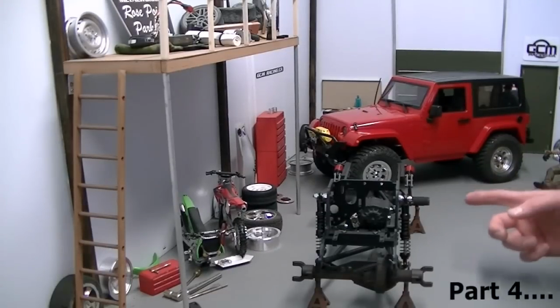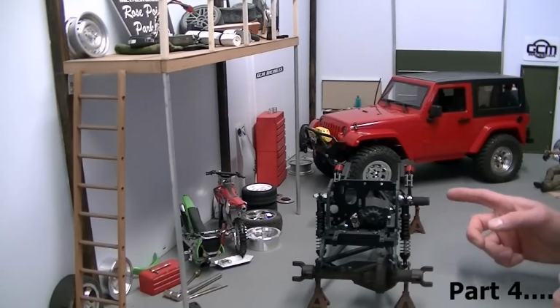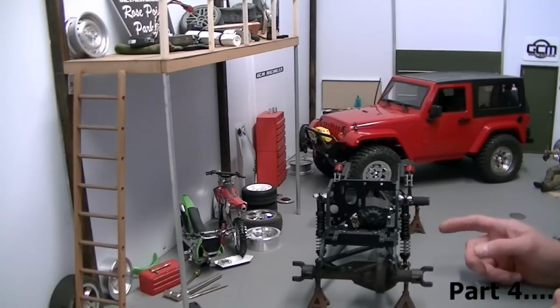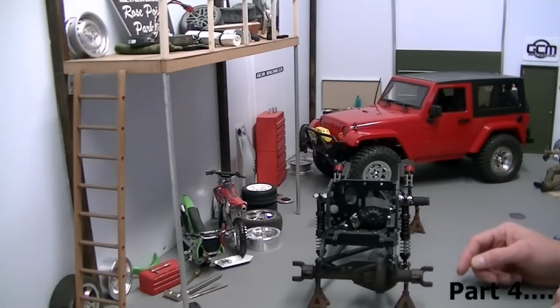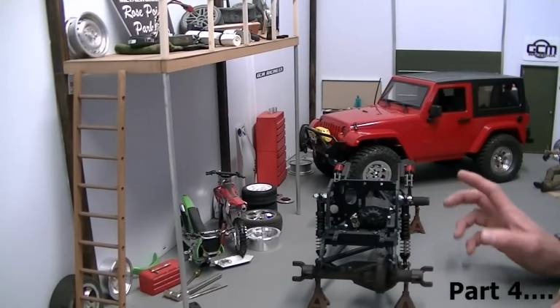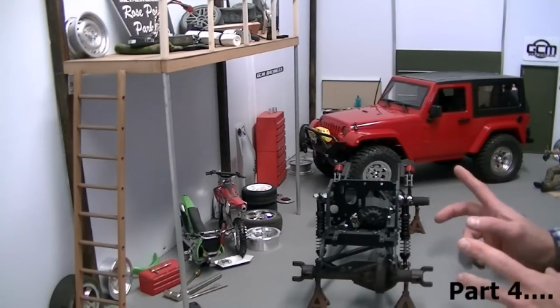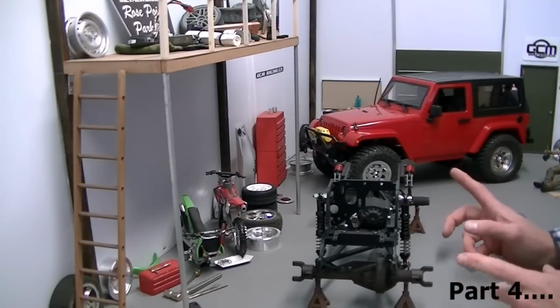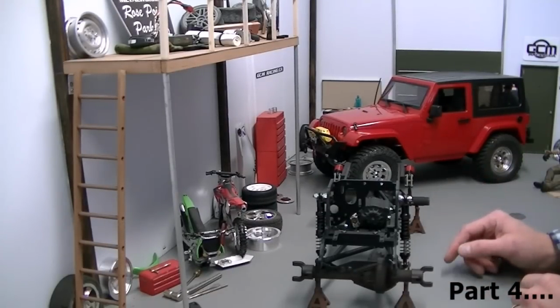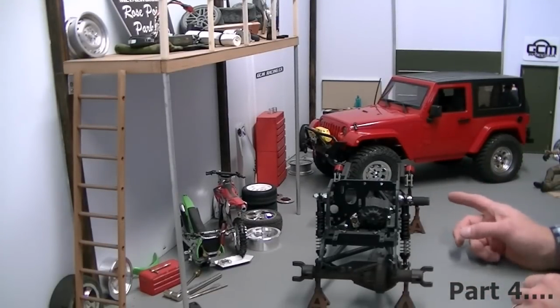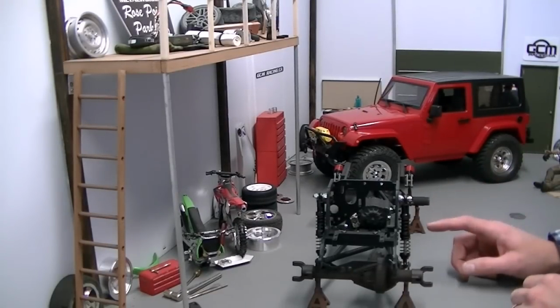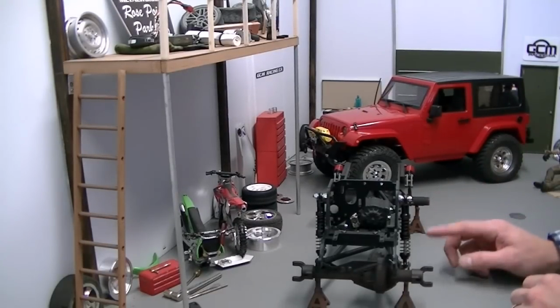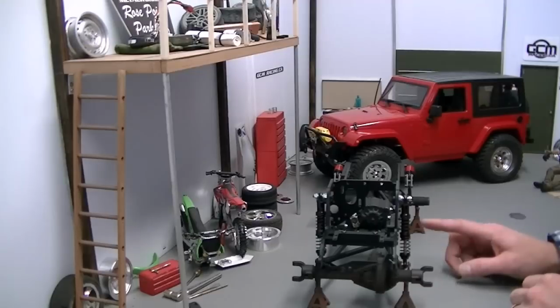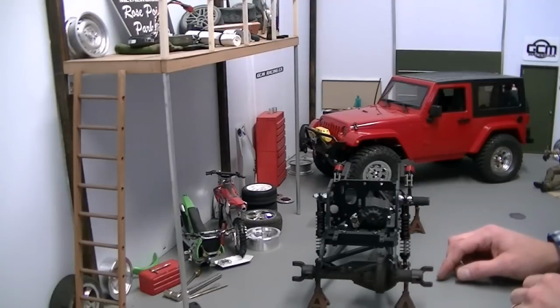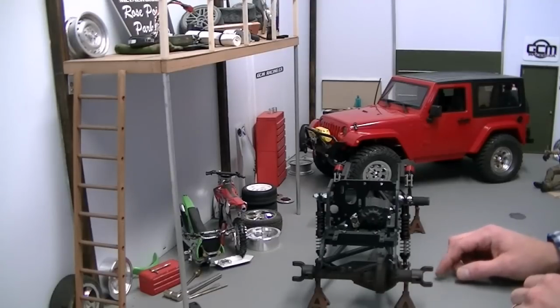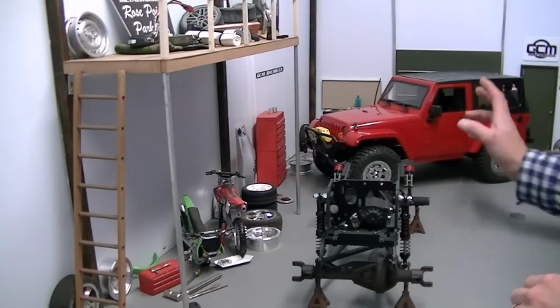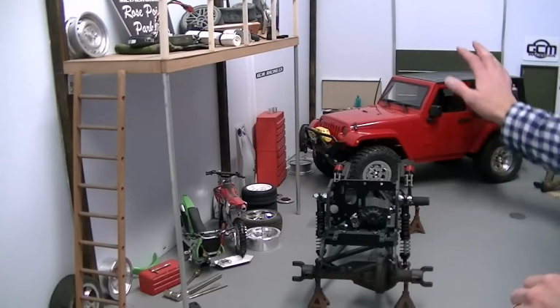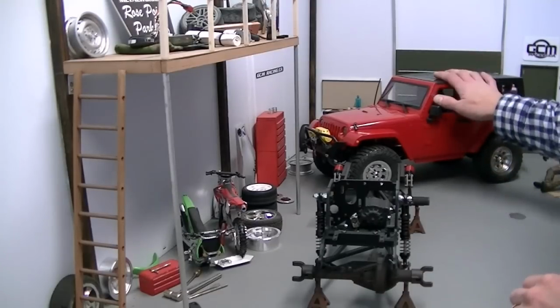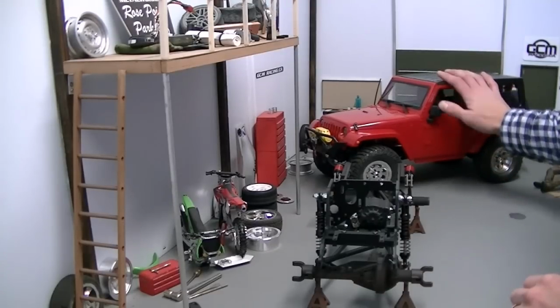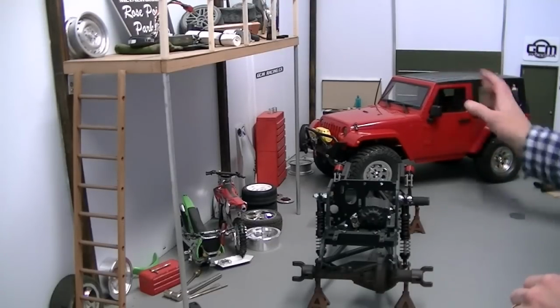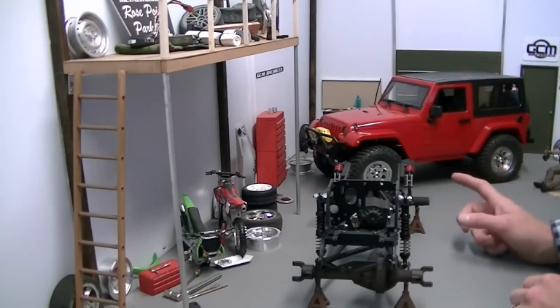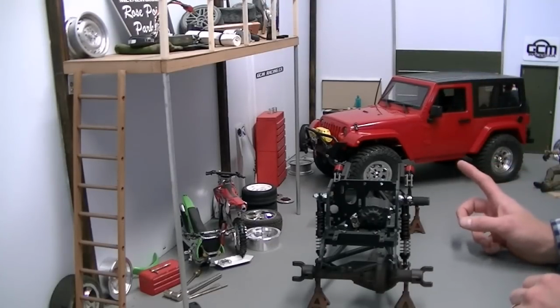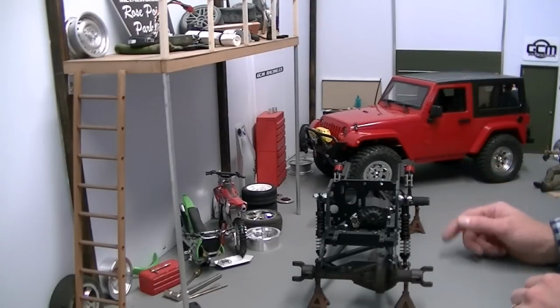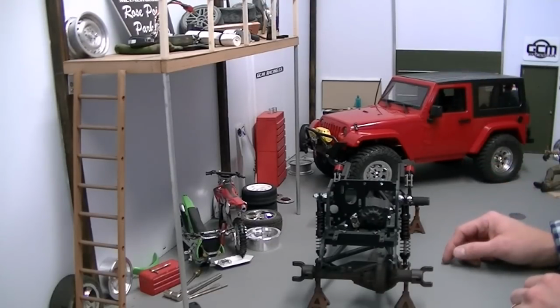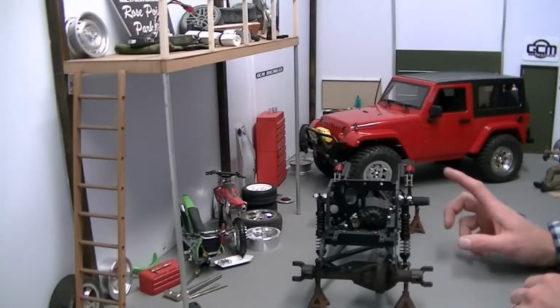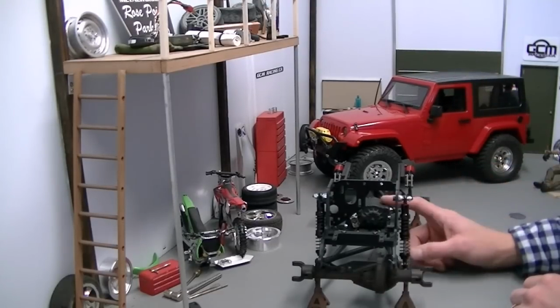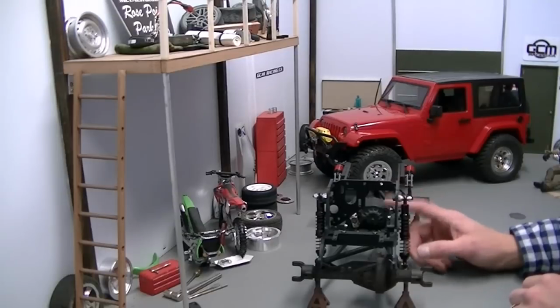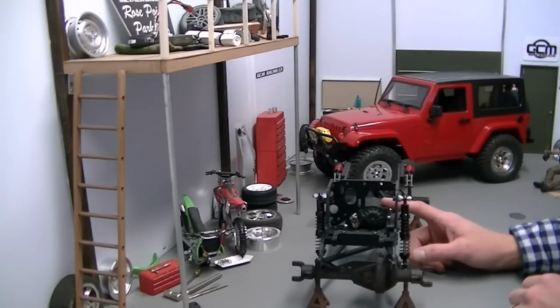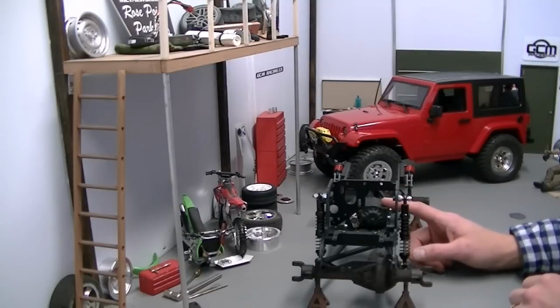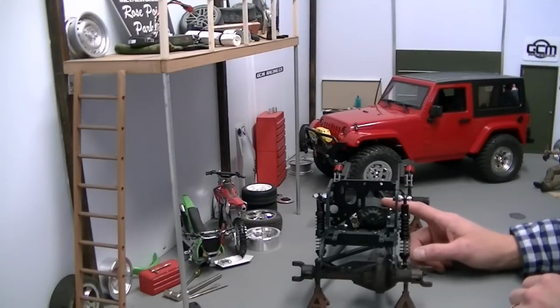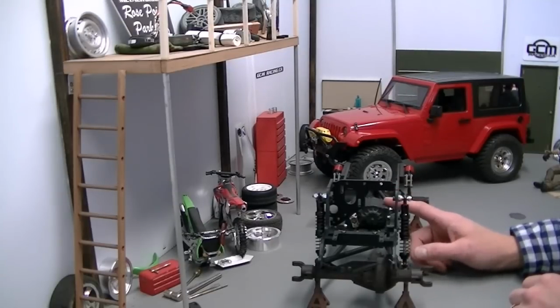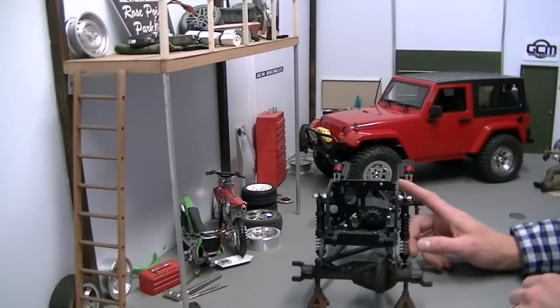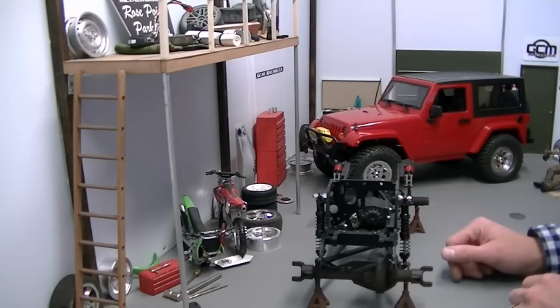Welcome back to the Scale Garage. We're talking about the Skeleton J2 chassis setup. We've been building our Class 1 rig here on the video series so far, and I wanted to show you our update with the Class 2 rig that we're putting together.